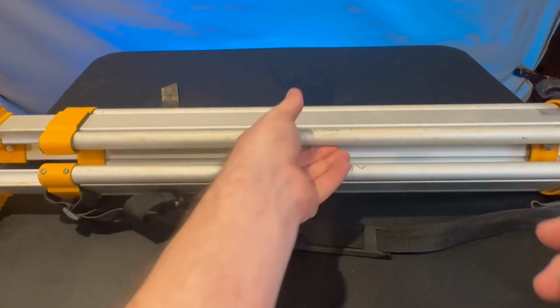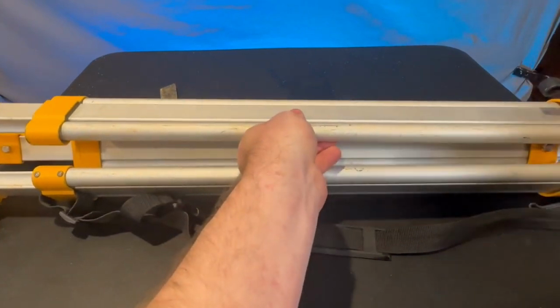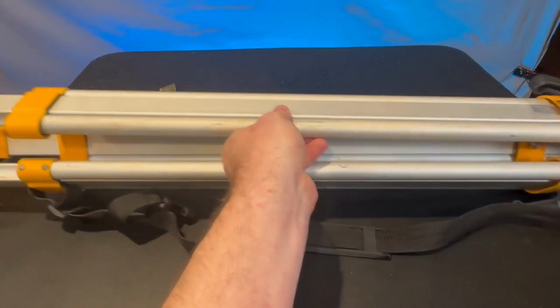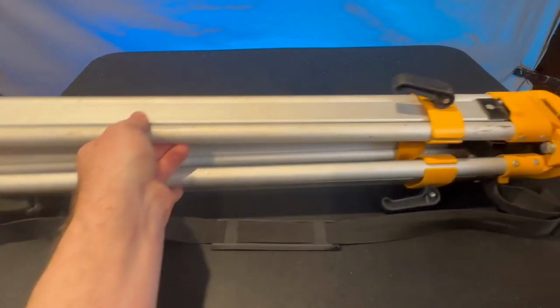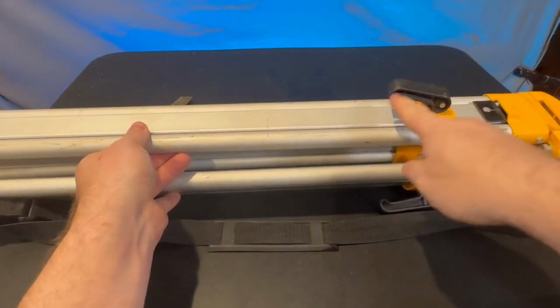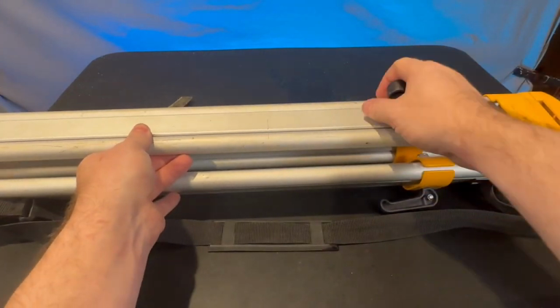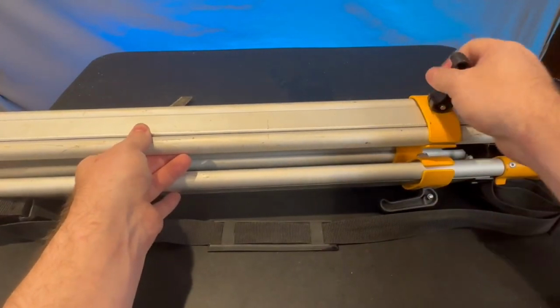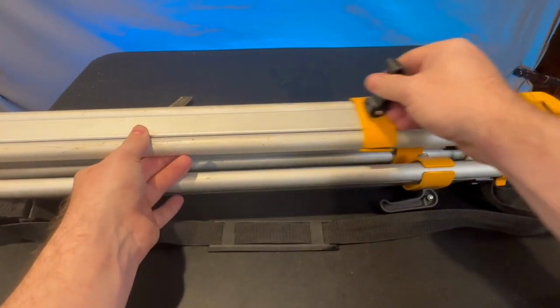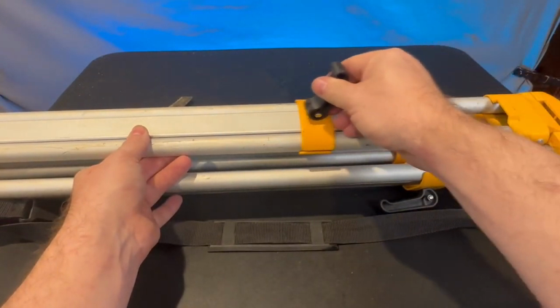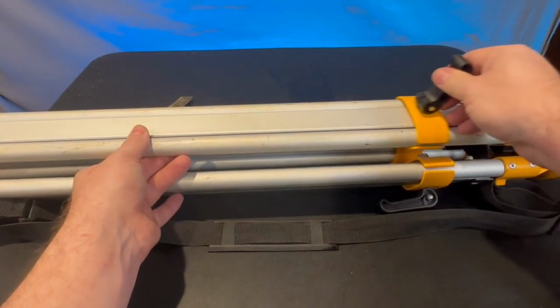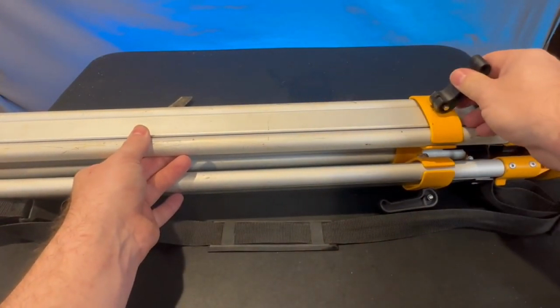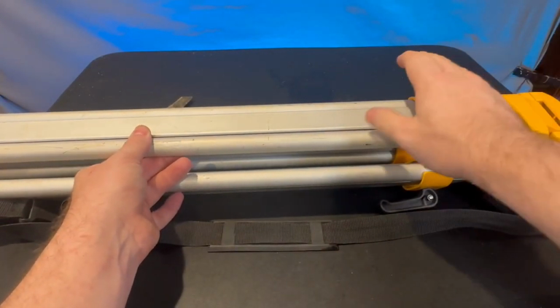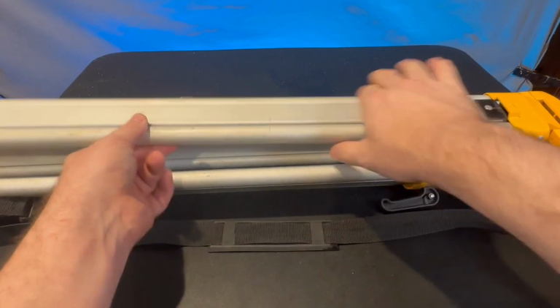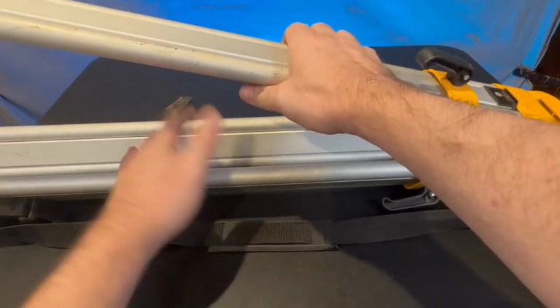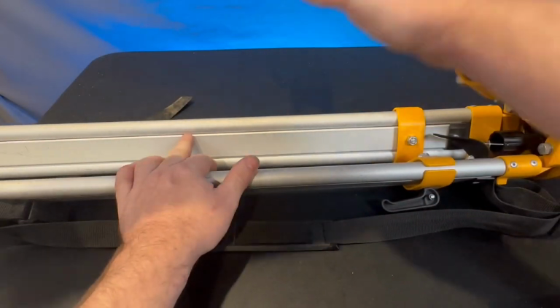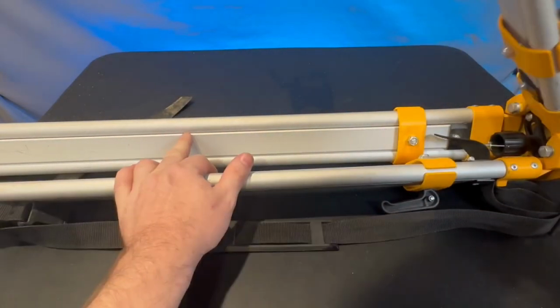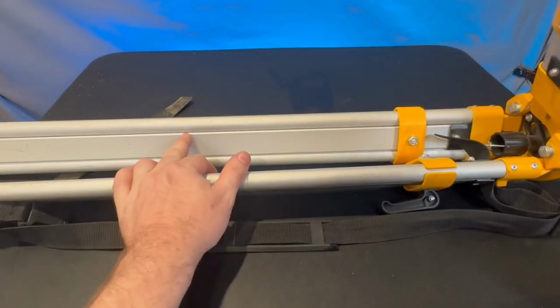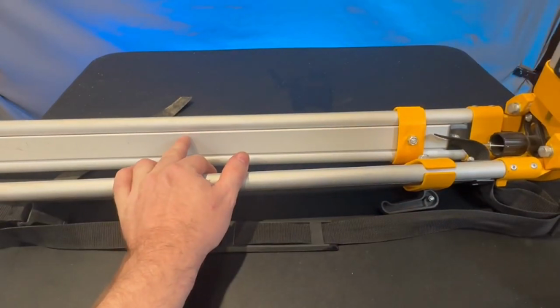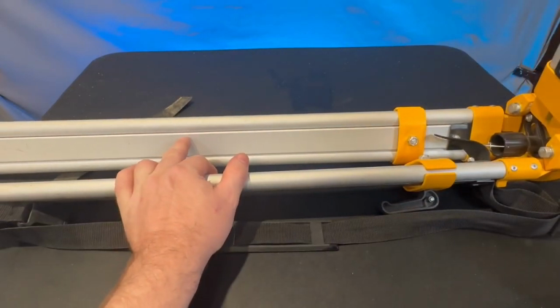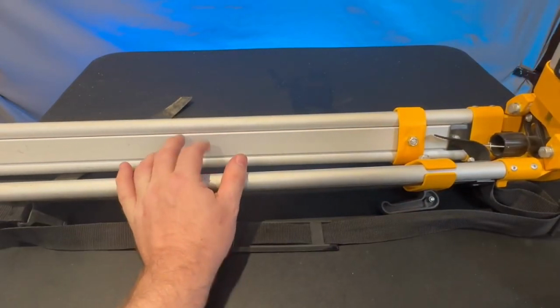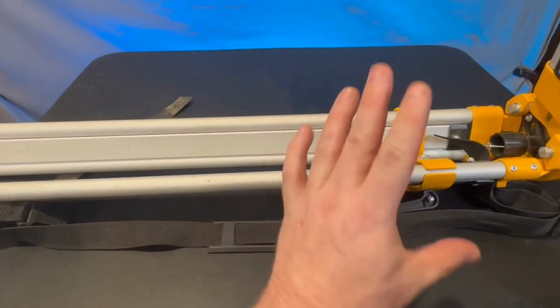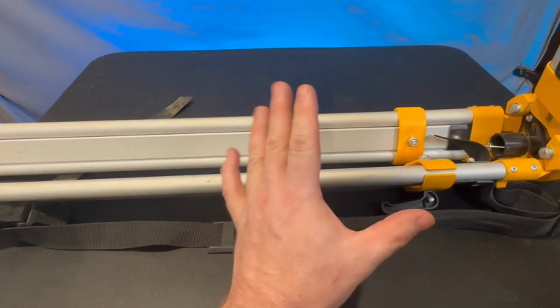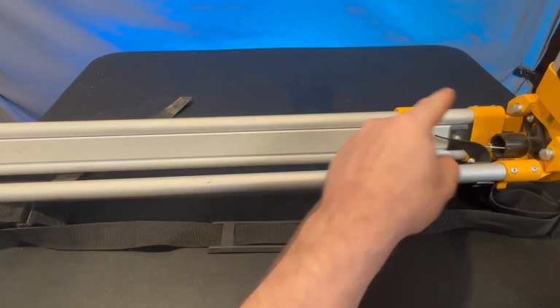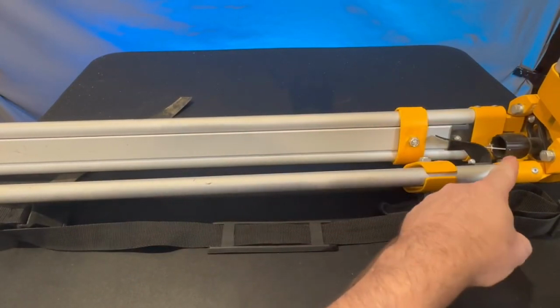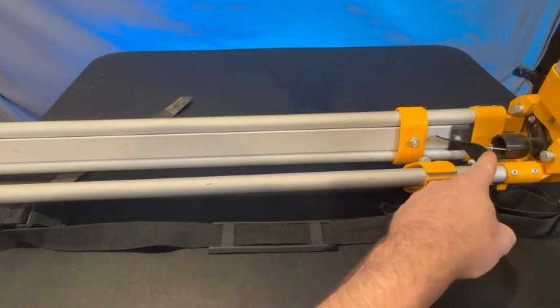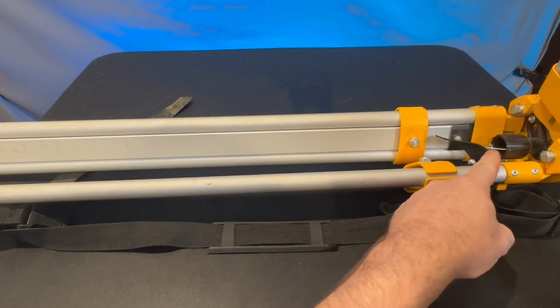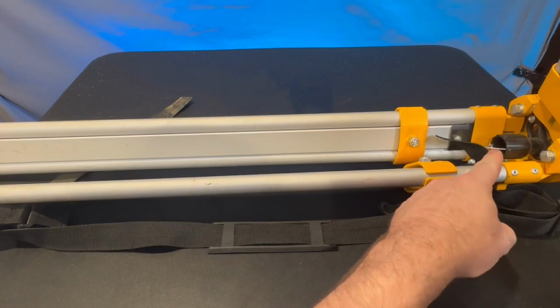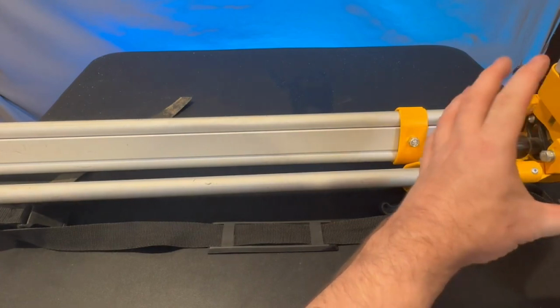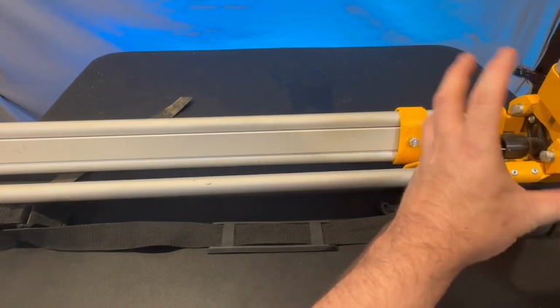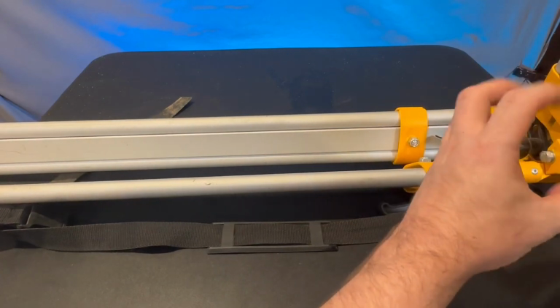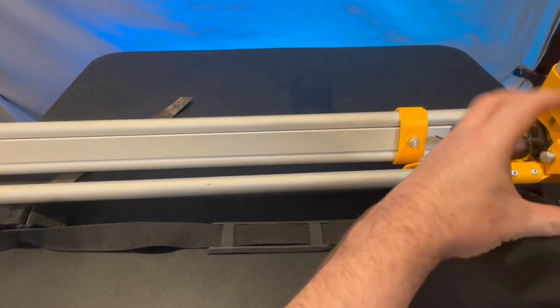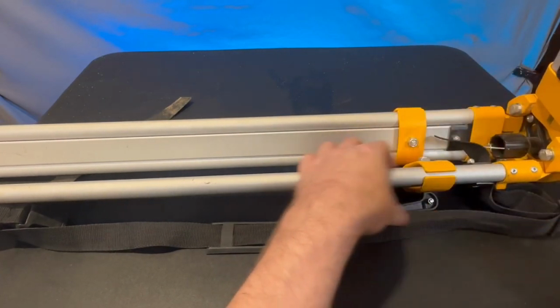Over here this is going to be the extension to extend the legs back and forth. This thing will fold out almost completely flat. Down here this is going to loosen up and give us some wiggle room.